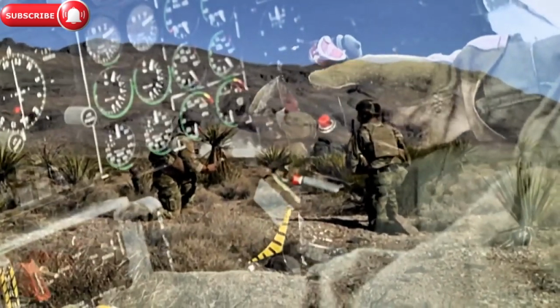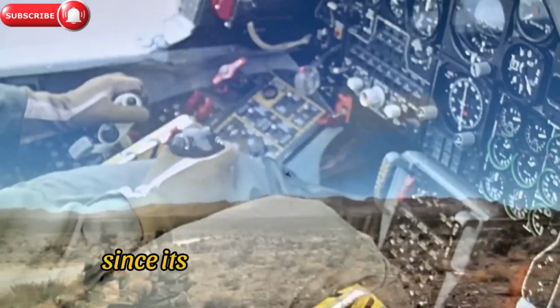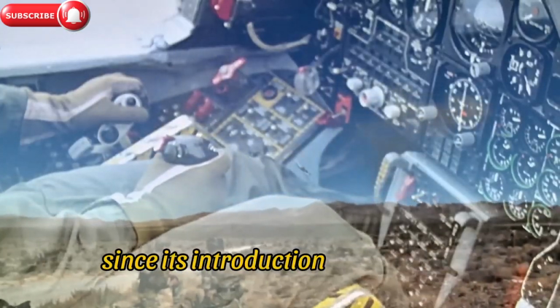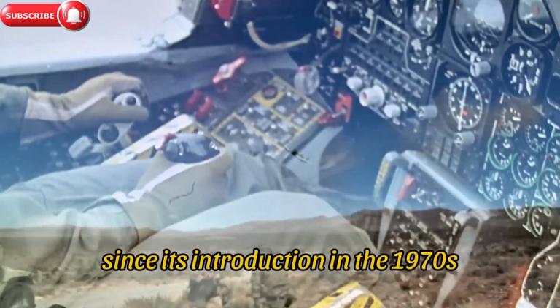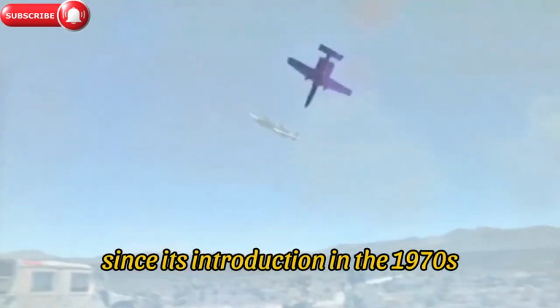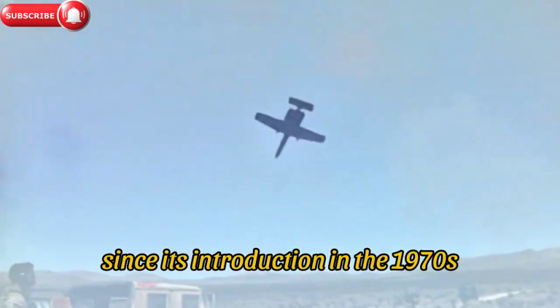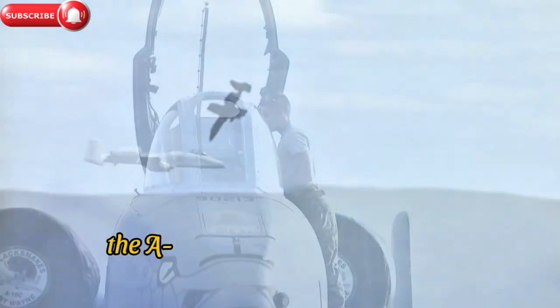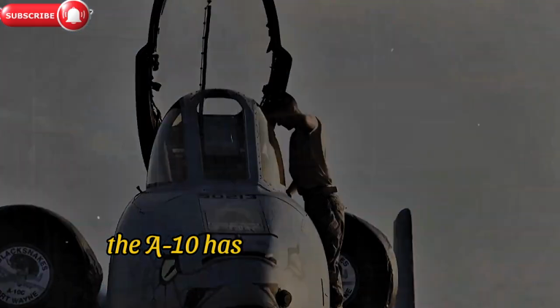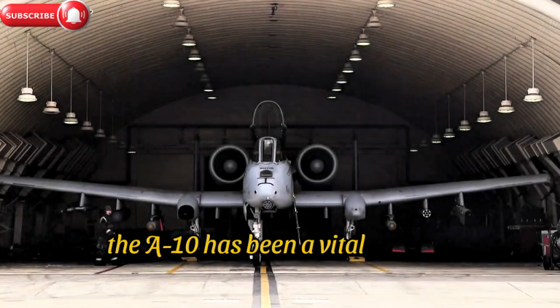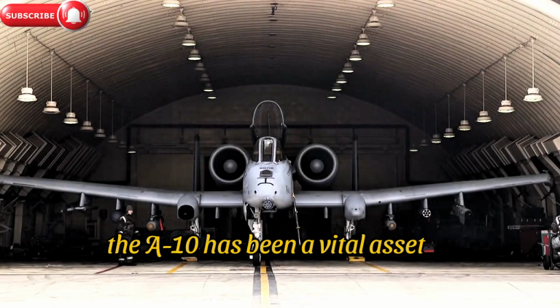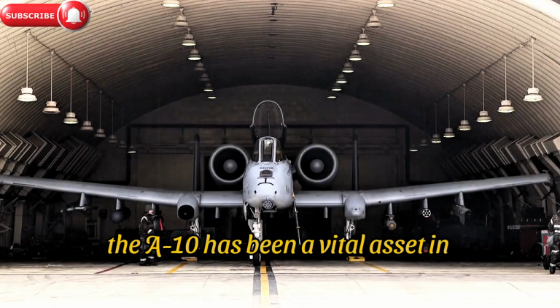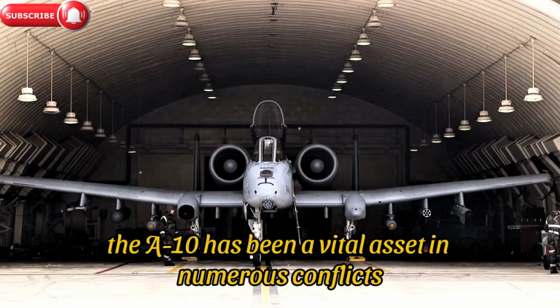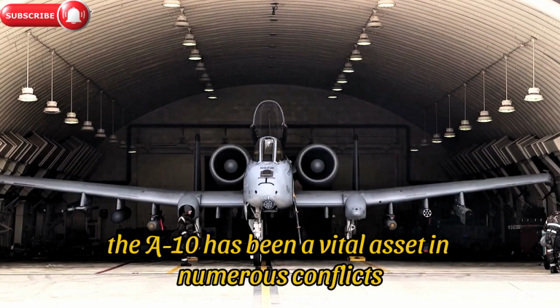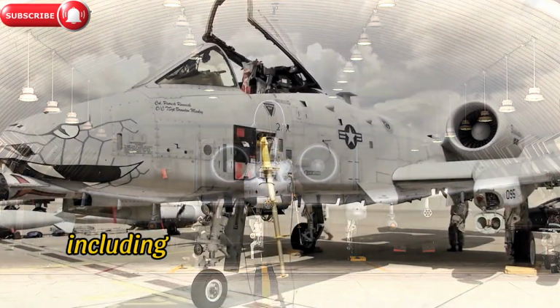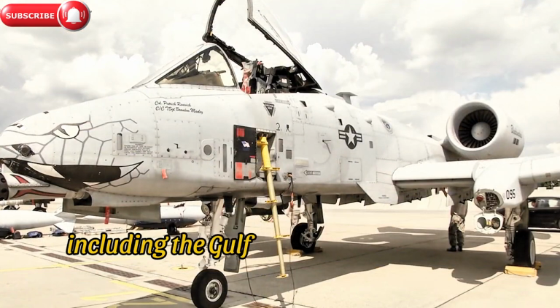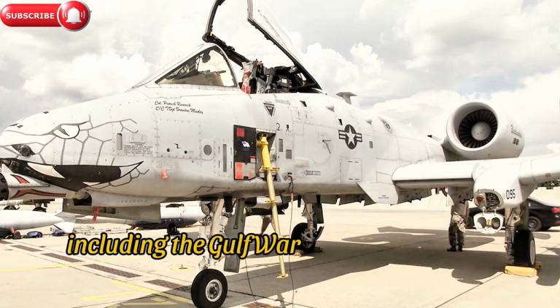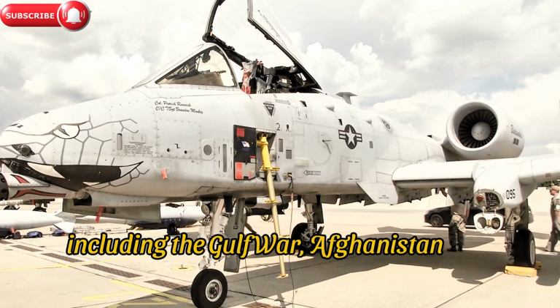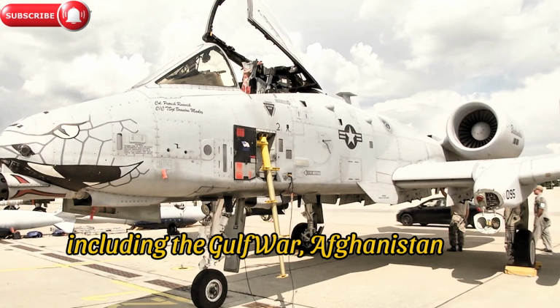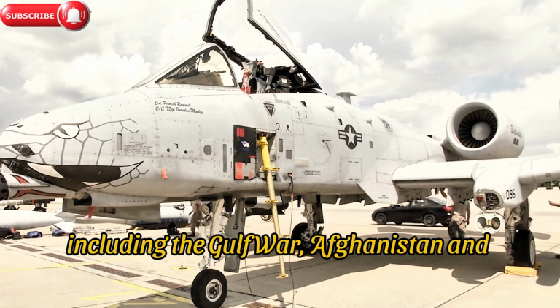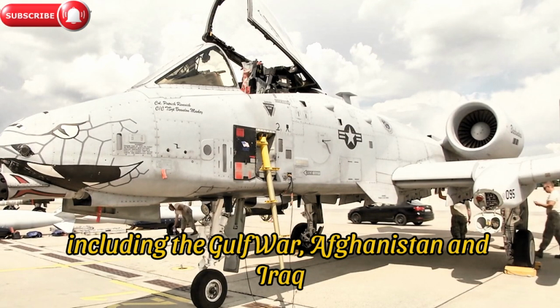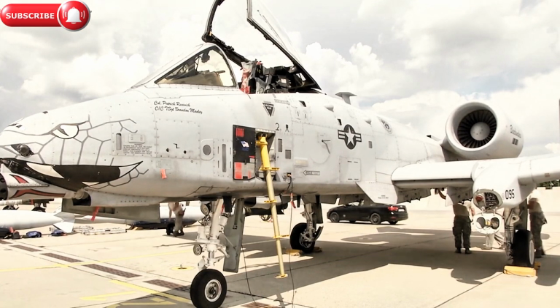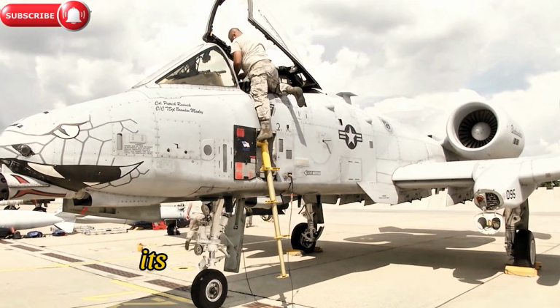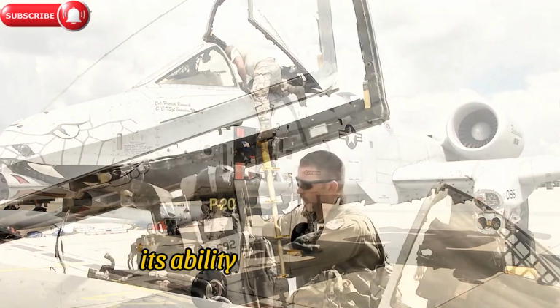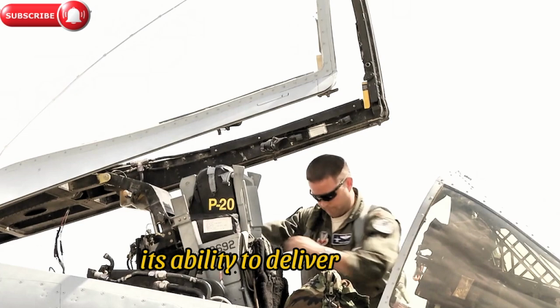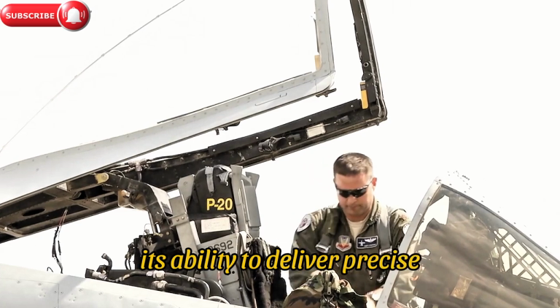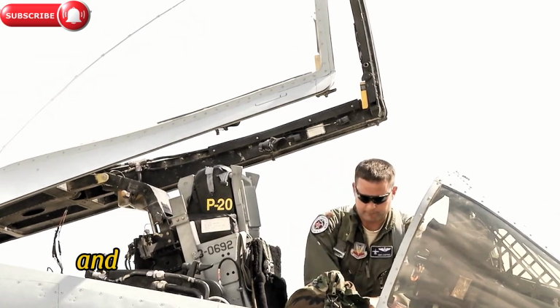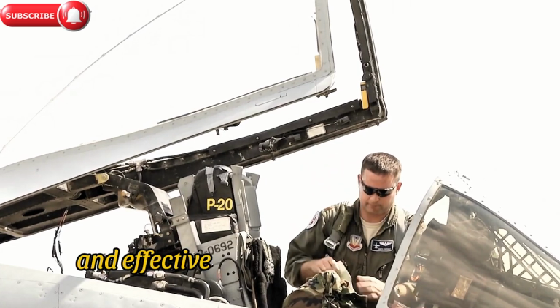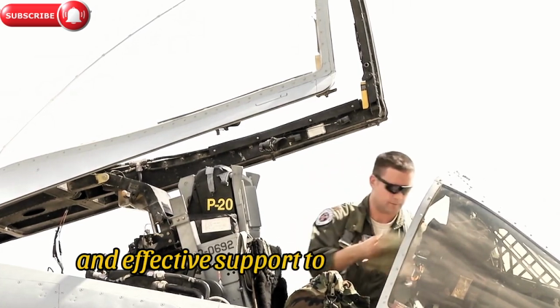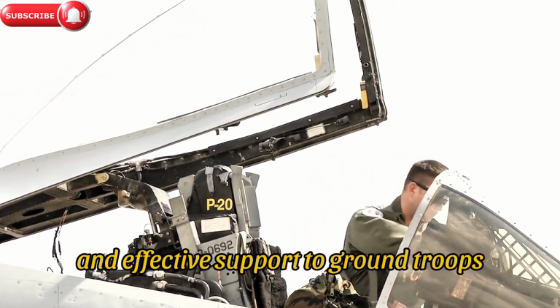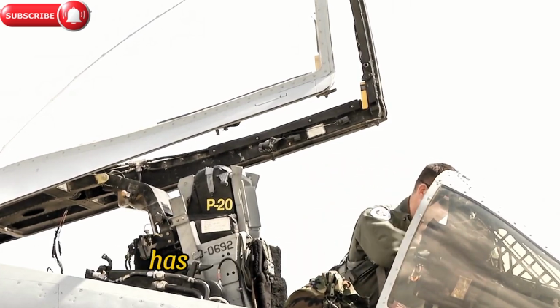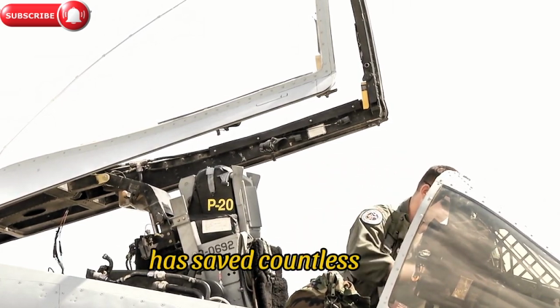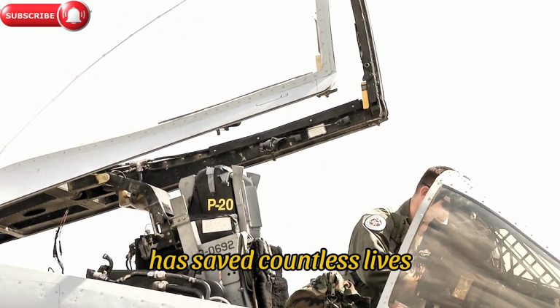Since its introduction in the 1970s, the A-10 has been a vital asset in numerous conflicts, including the Gulf War, Afghanistan, and Iraq. Its ability to deliver precise and effective support to ground troops has saved countless lives.